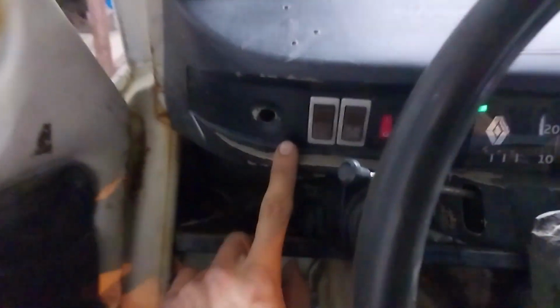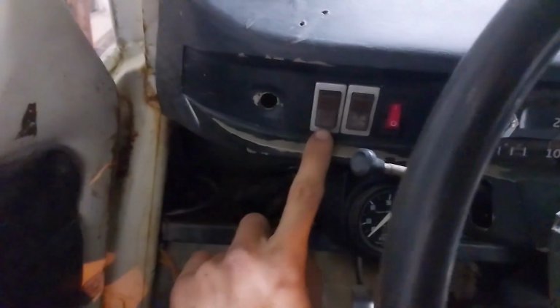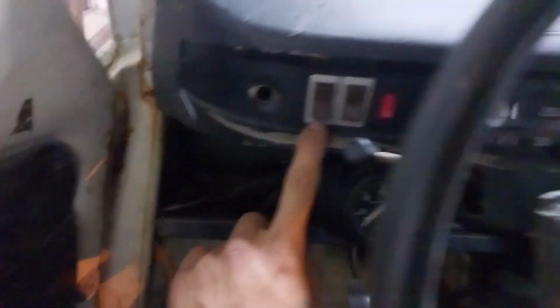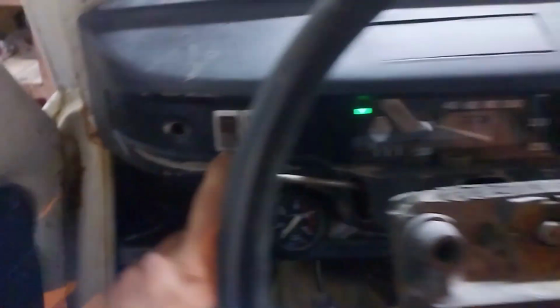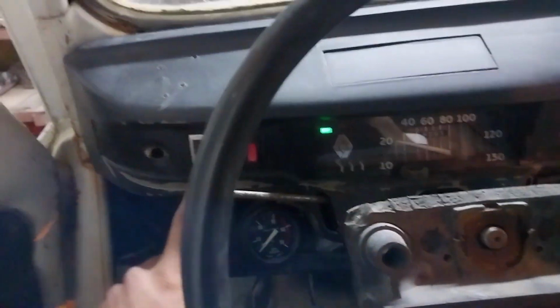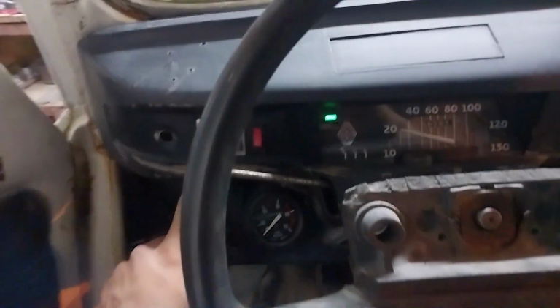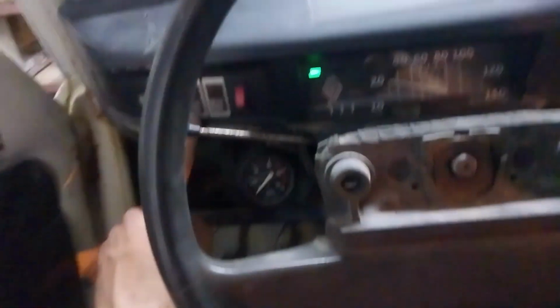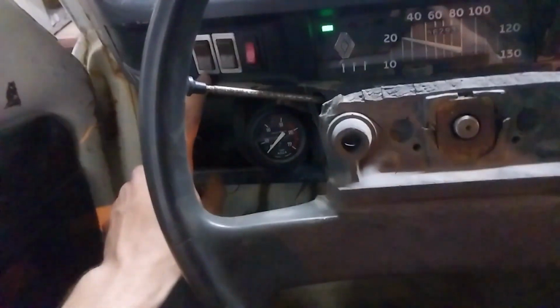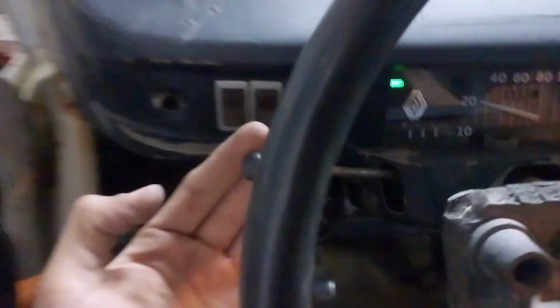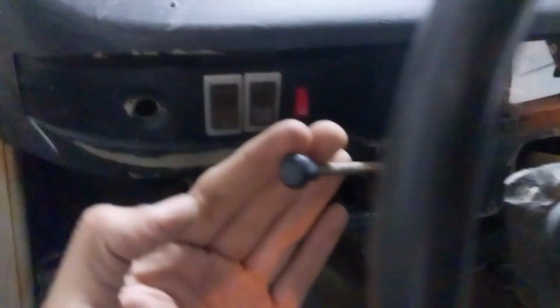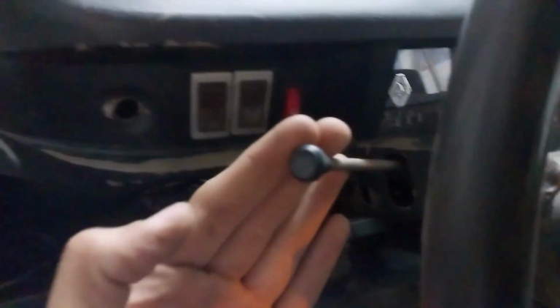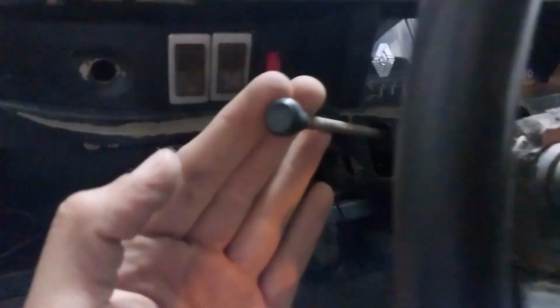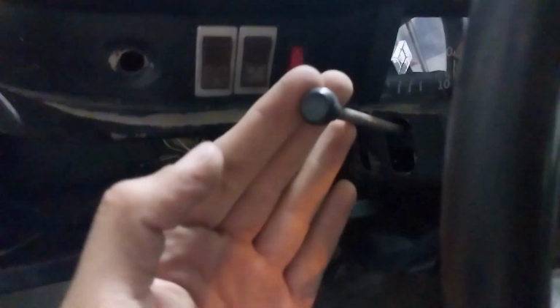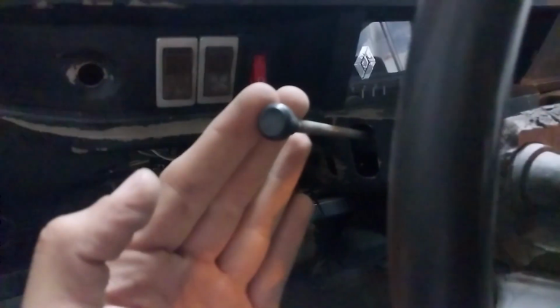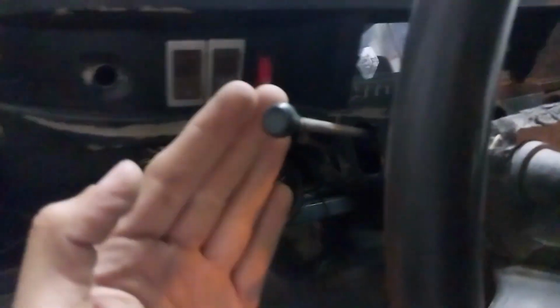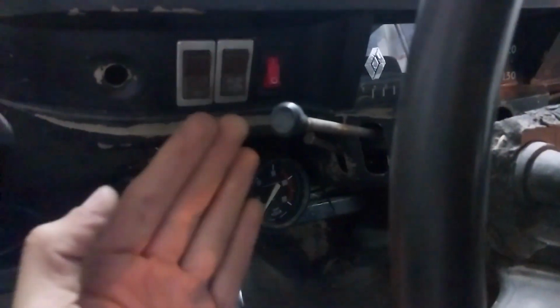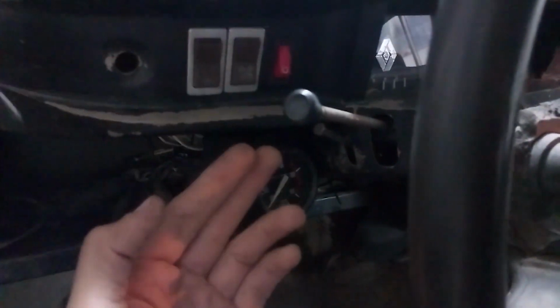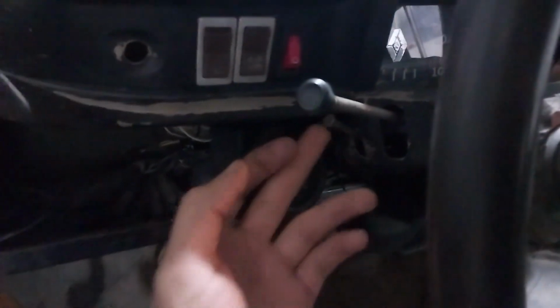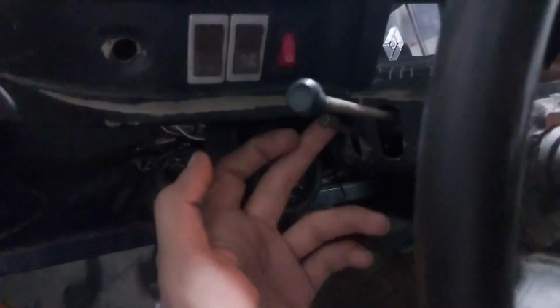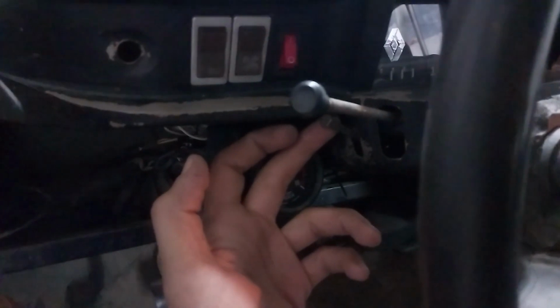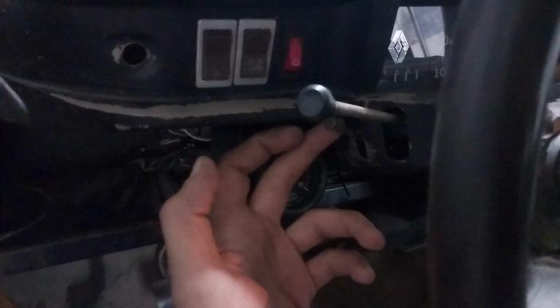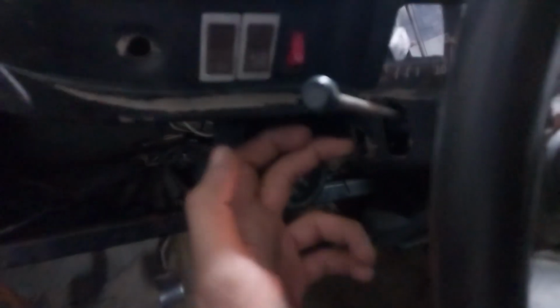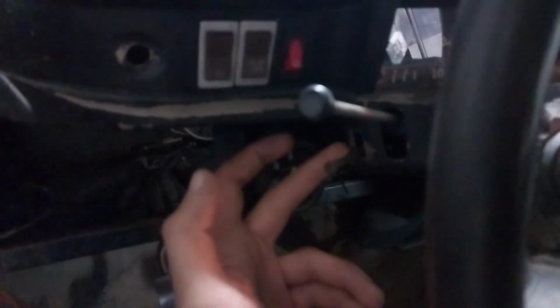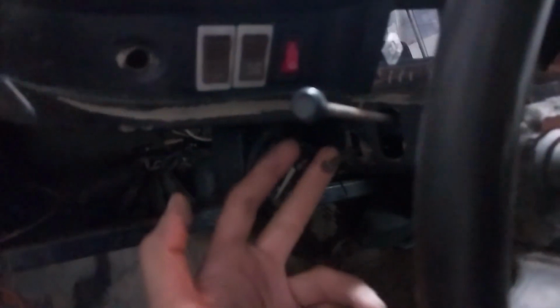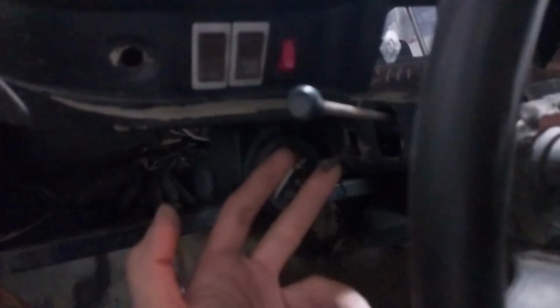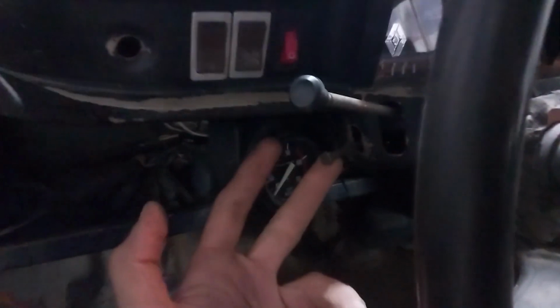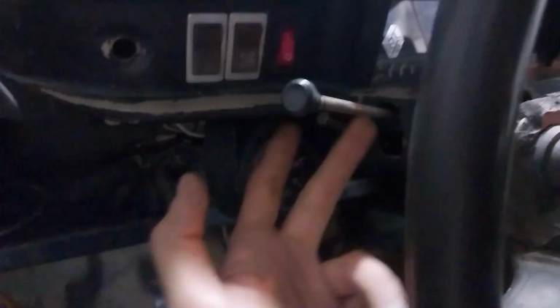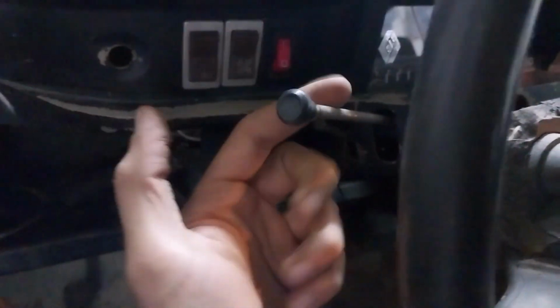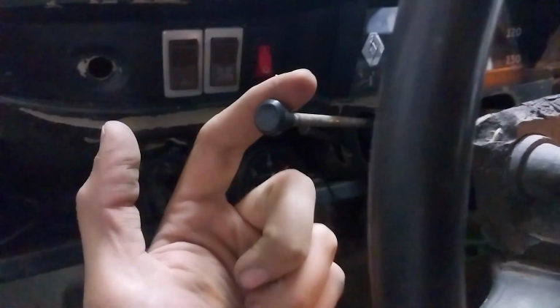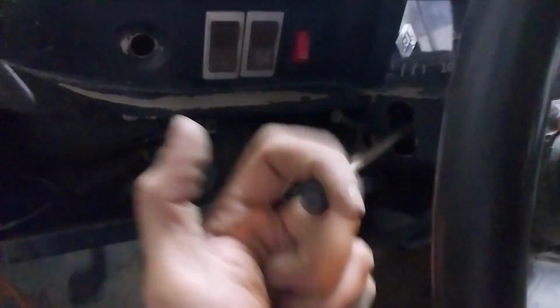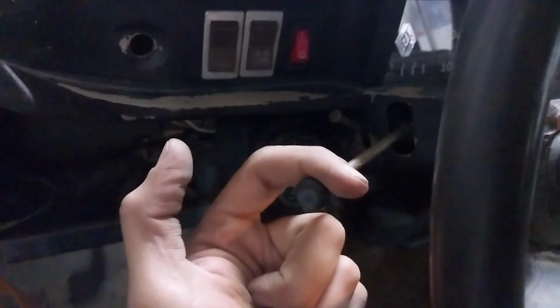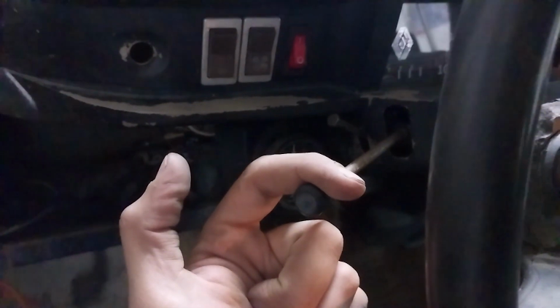El limpiaparabrisas tiene un fallo eléctrico en el motor, así que no está conectado. En esta palanca puse luz baja — ya me han dicho varias veces que no es luz baja, pero bueno. Esta es posición: se prende la luz de posición. Y esta es luz baja y luz alta.